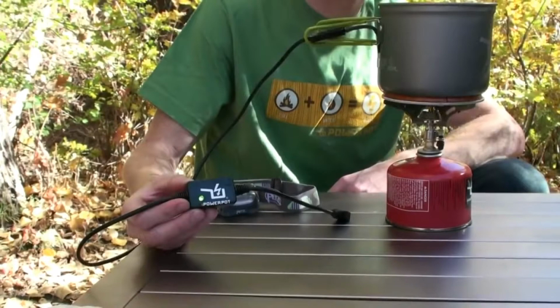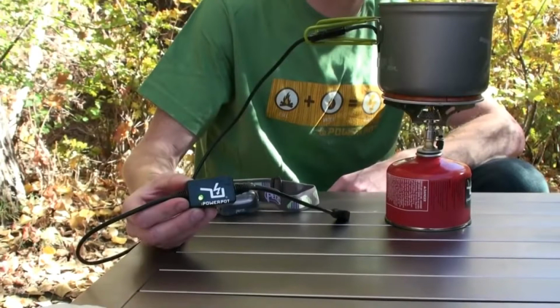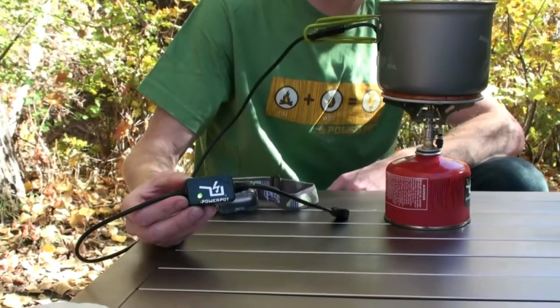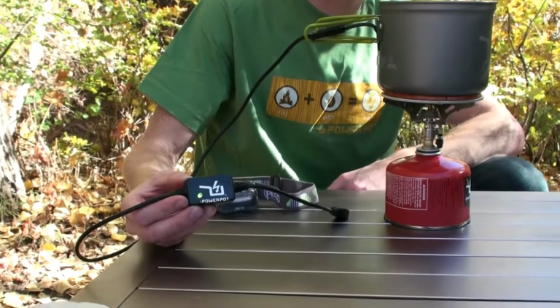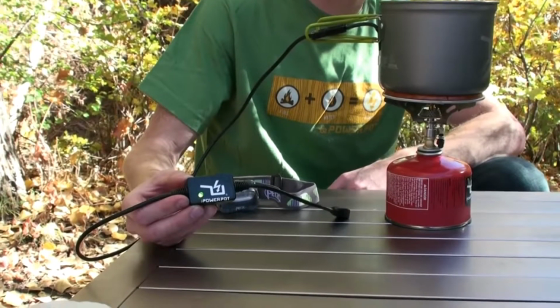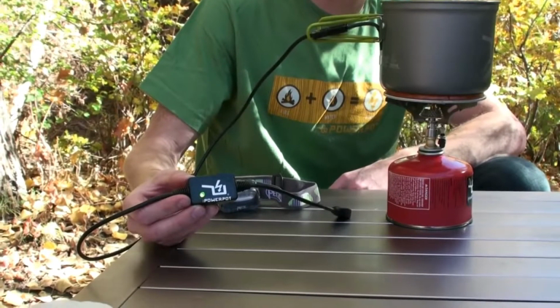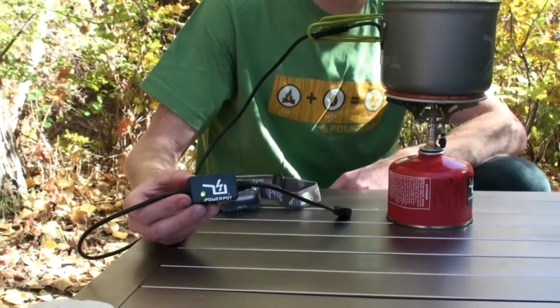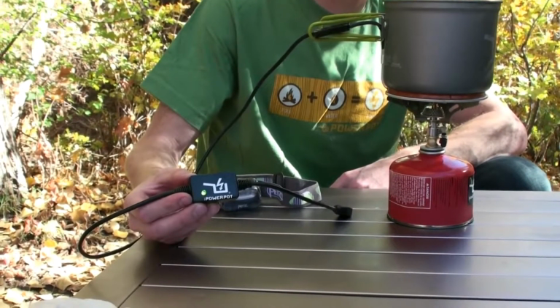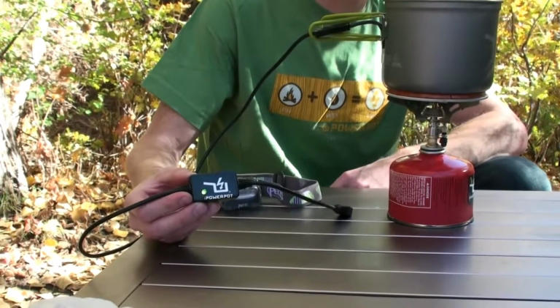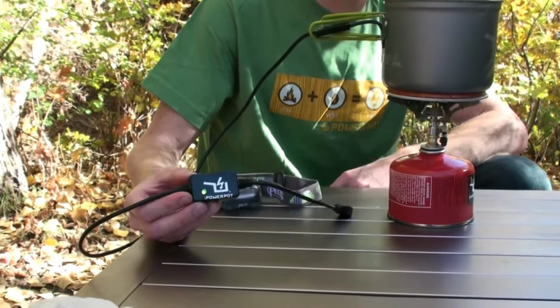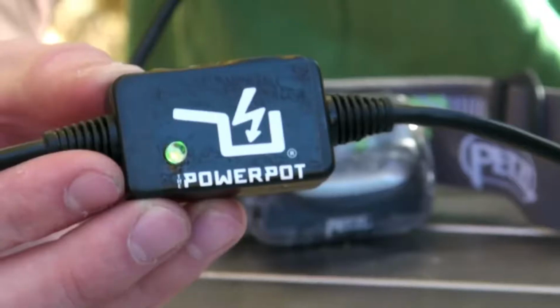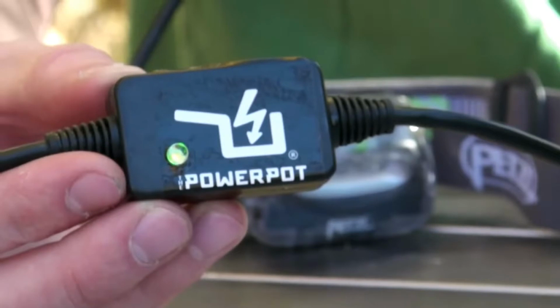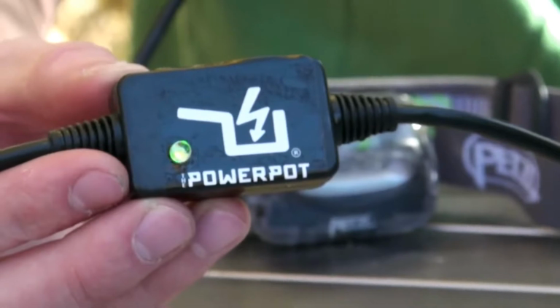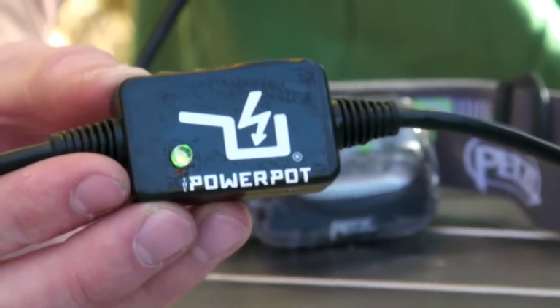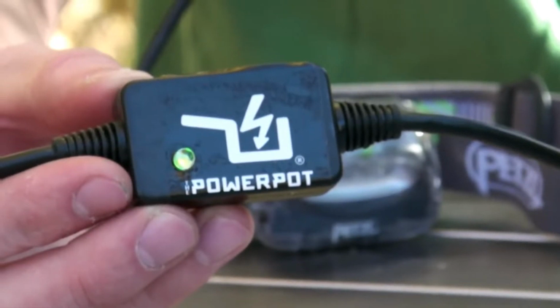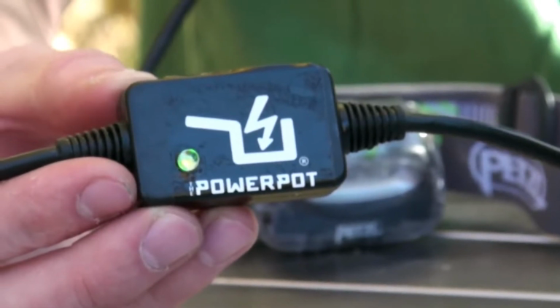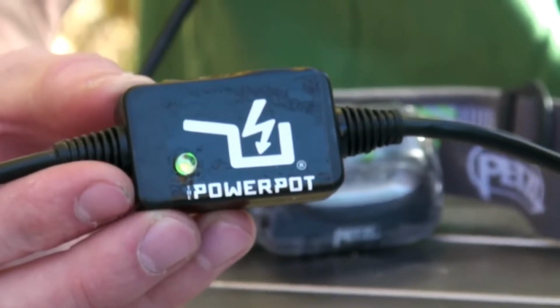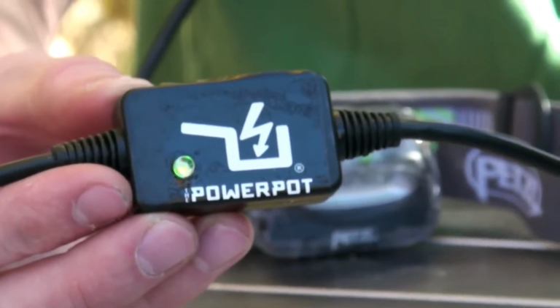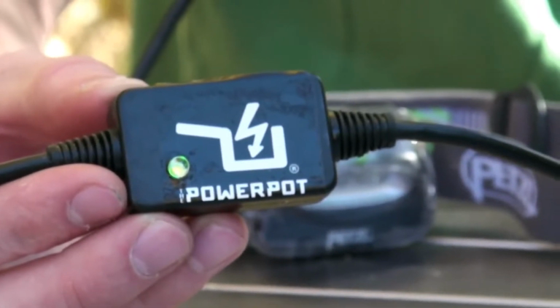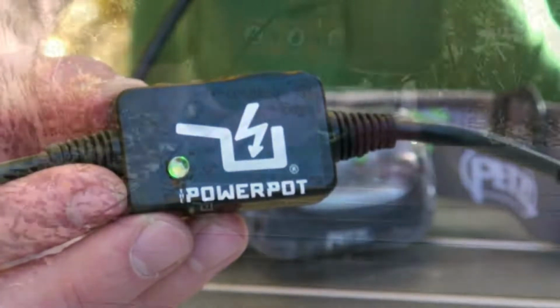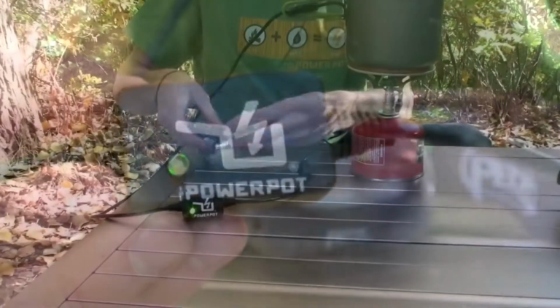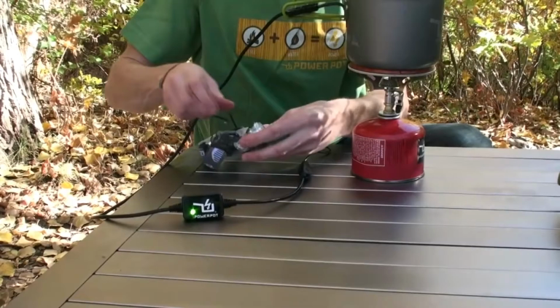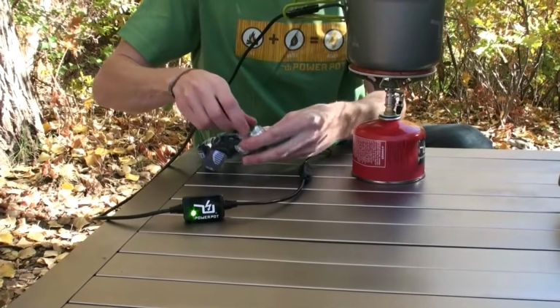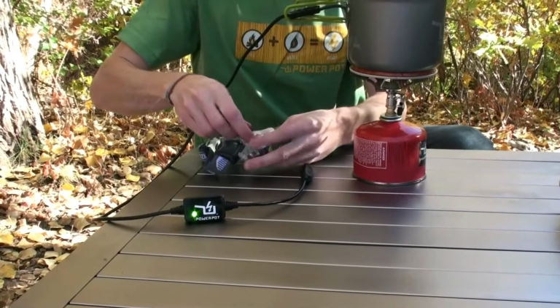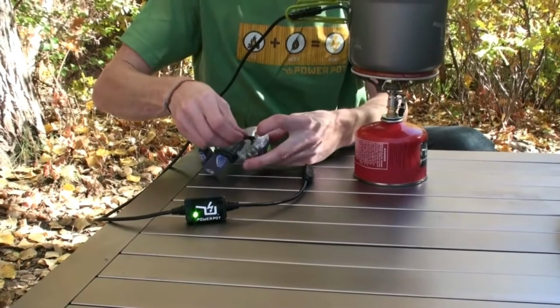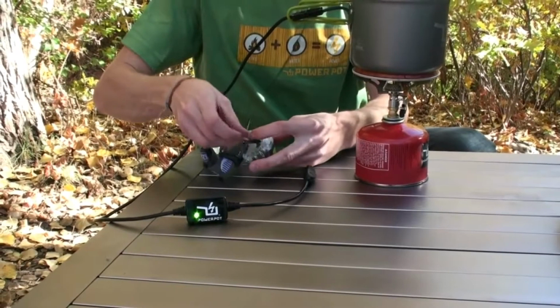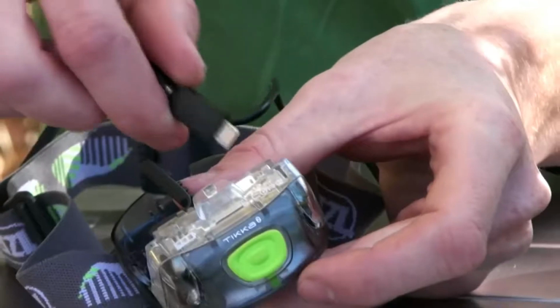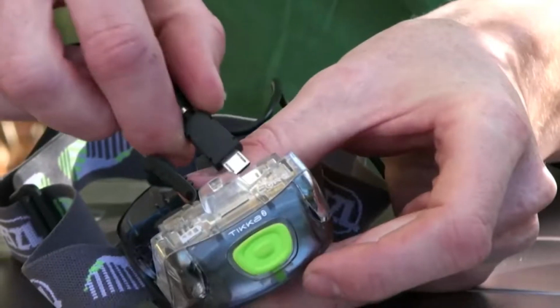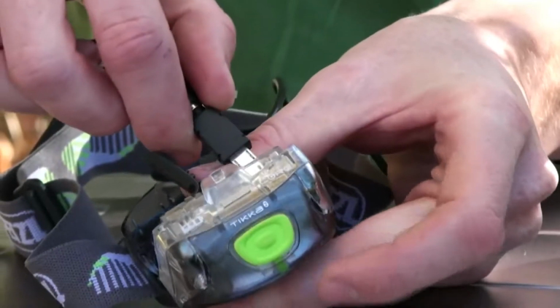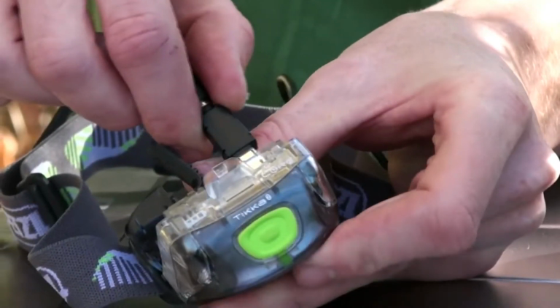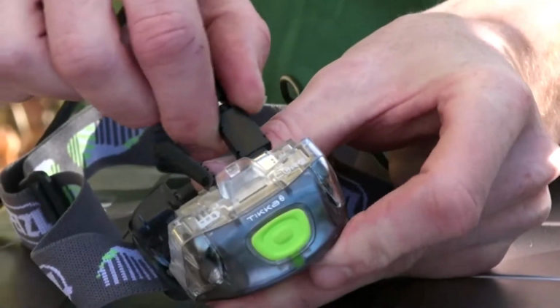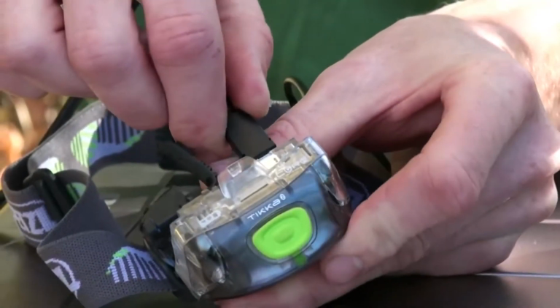In just a few seconds, a green indicator light will turn on, letting you know that you're ready to charge your USB devices, like this headlamp.